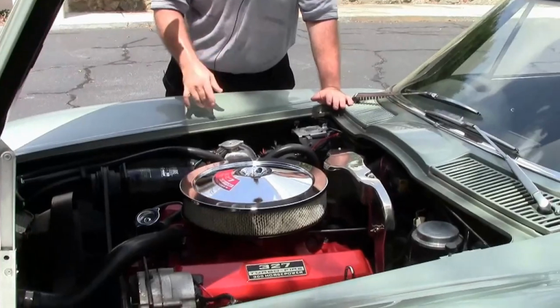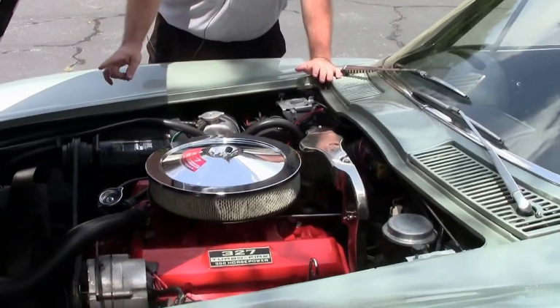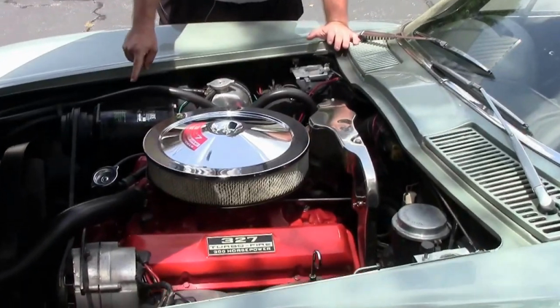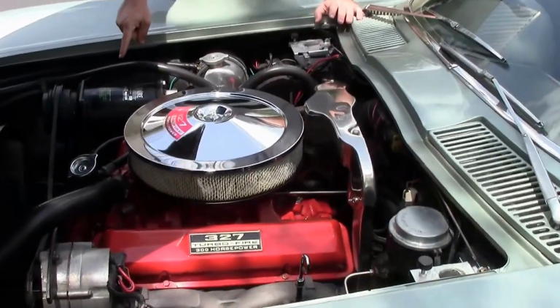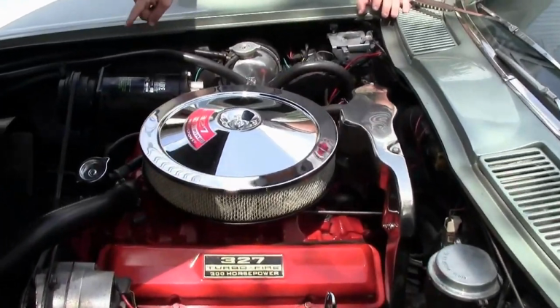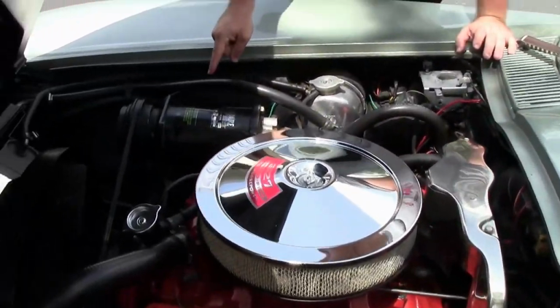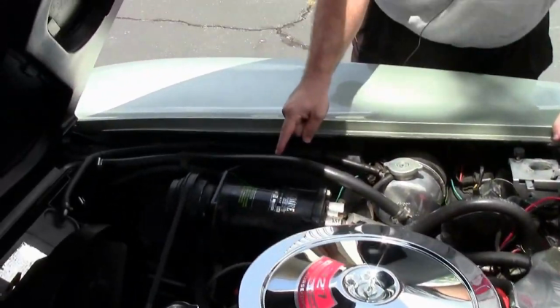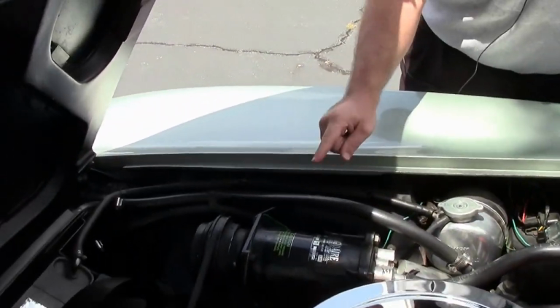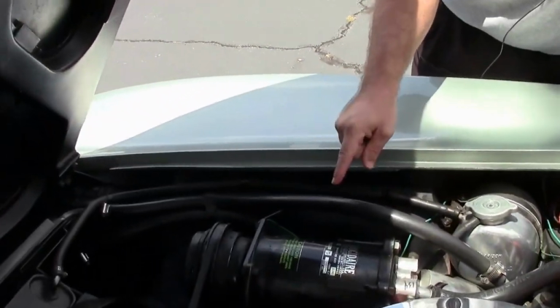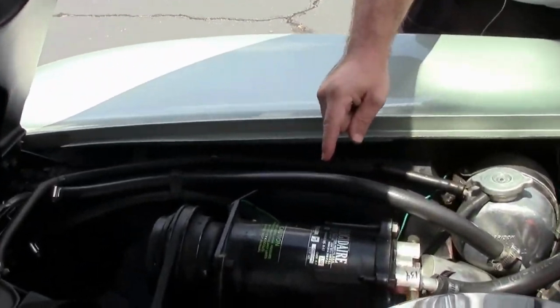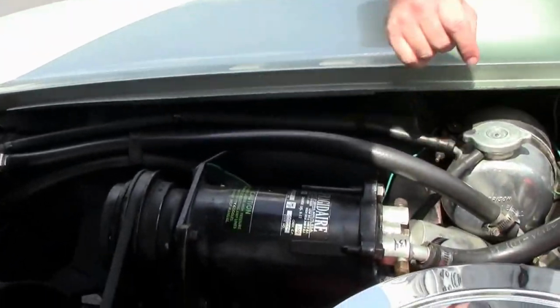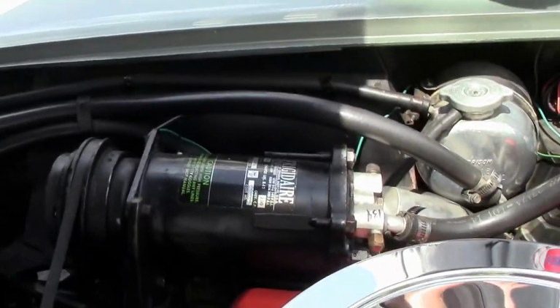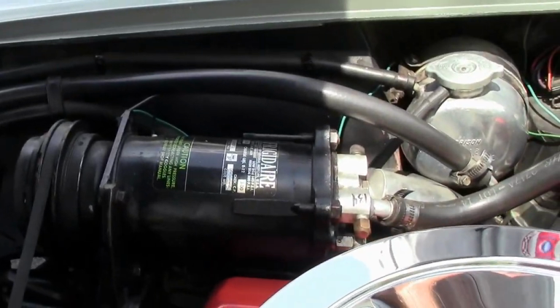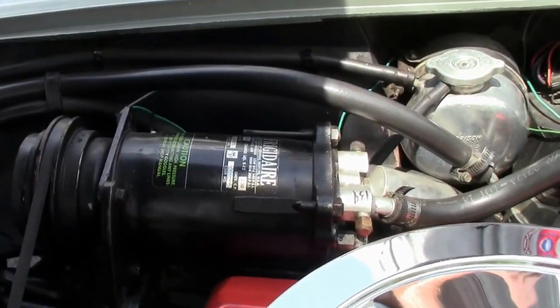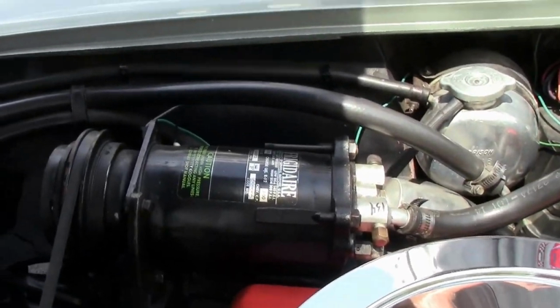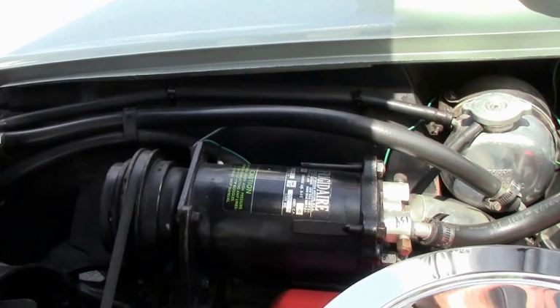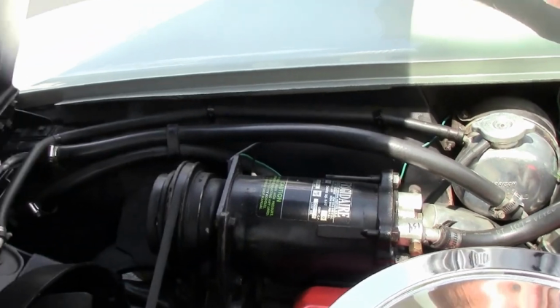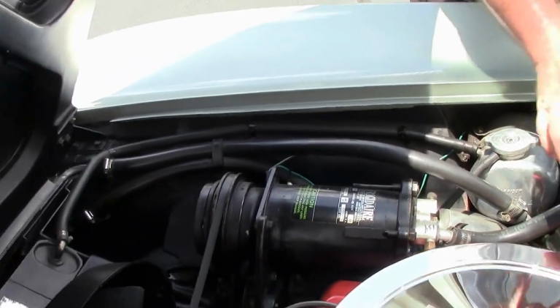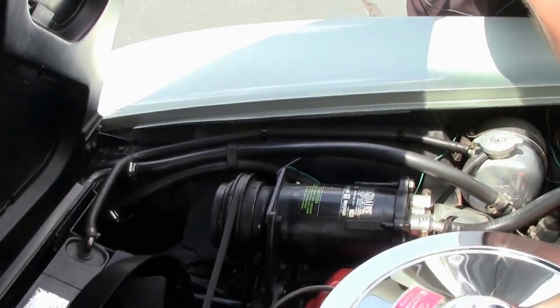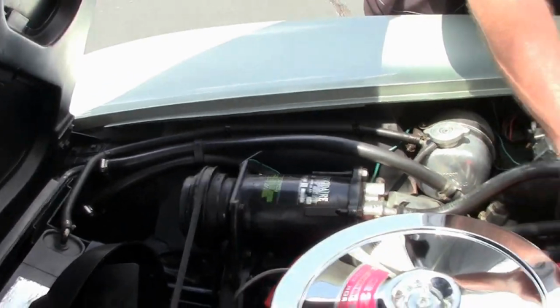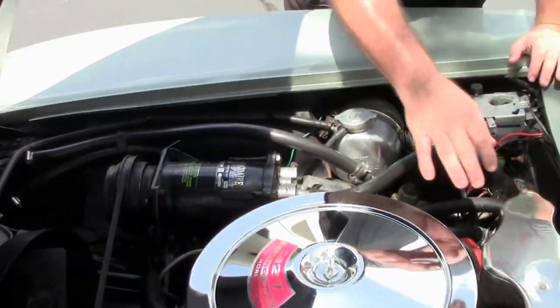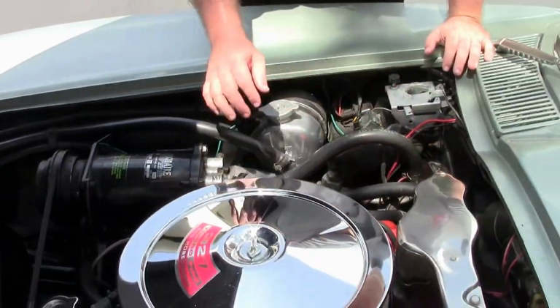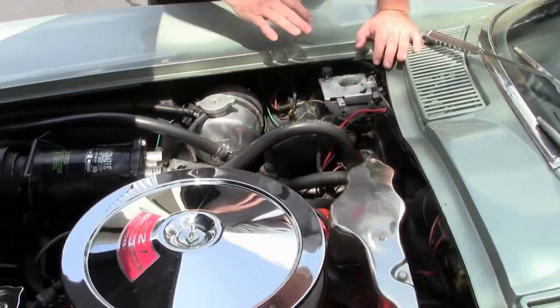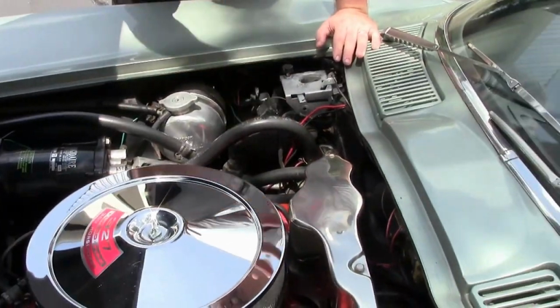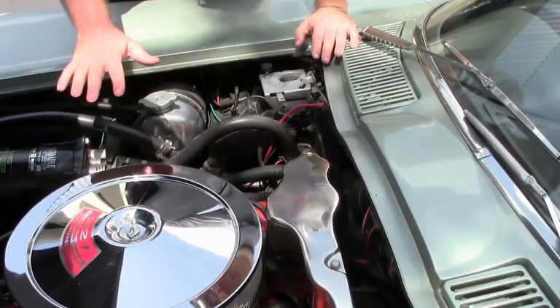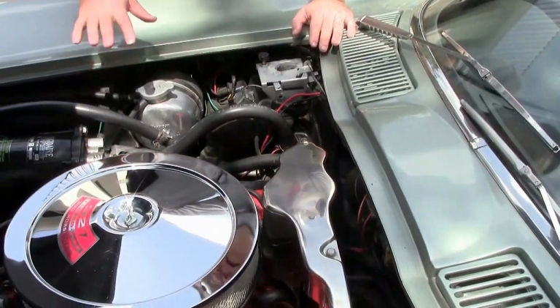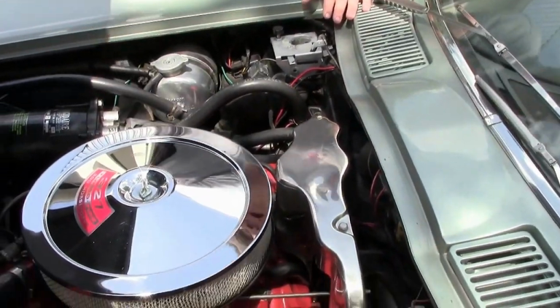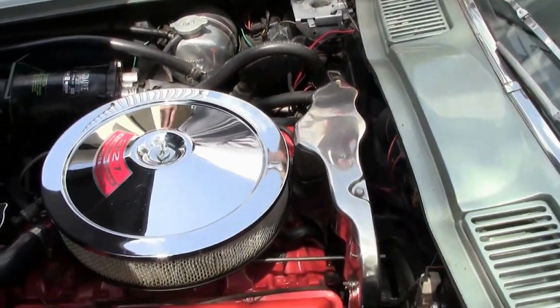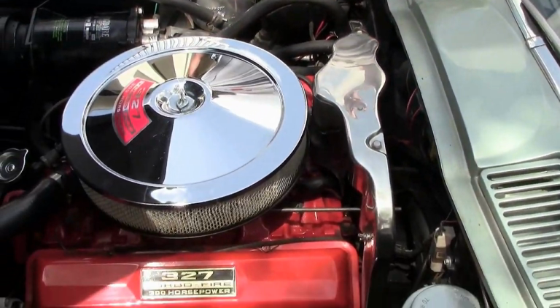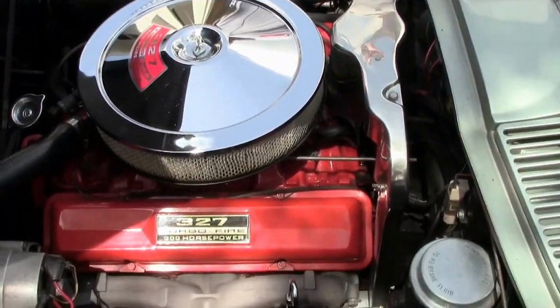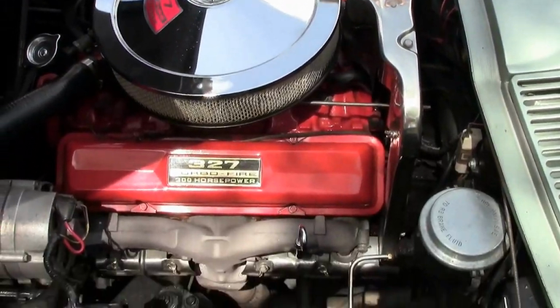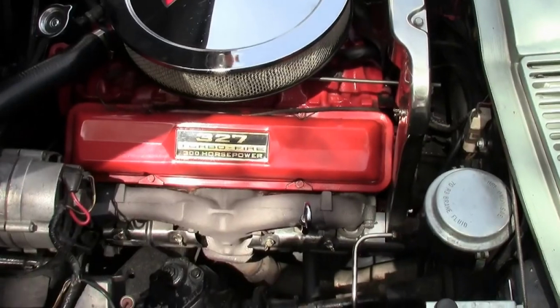This car is a factory AC car that does blow cold as of this taping. We do have the shielding, a very correct engine bay — 300 horsepower car.